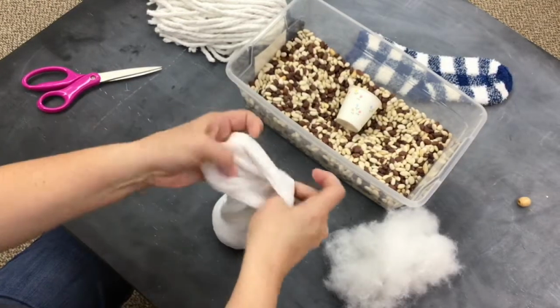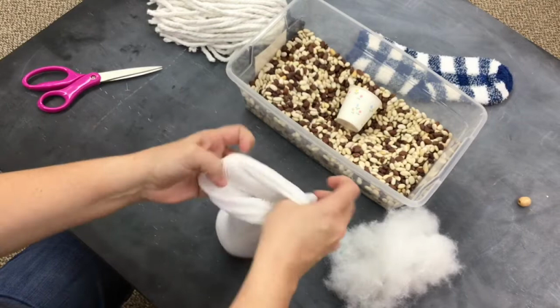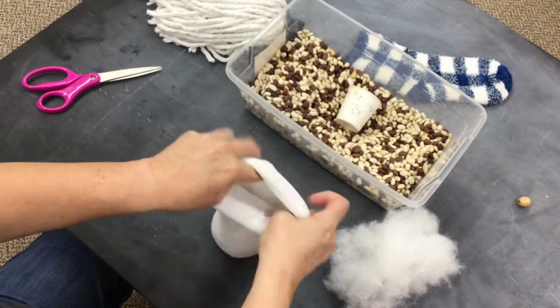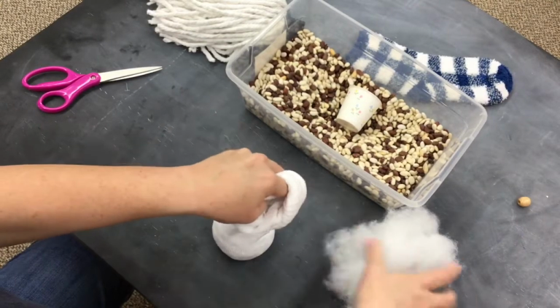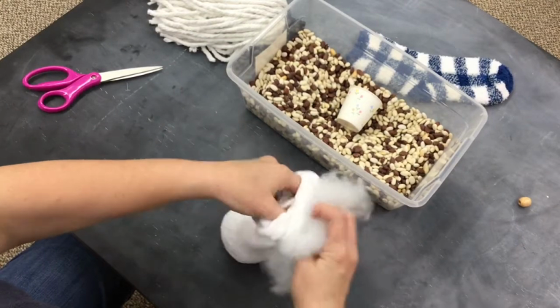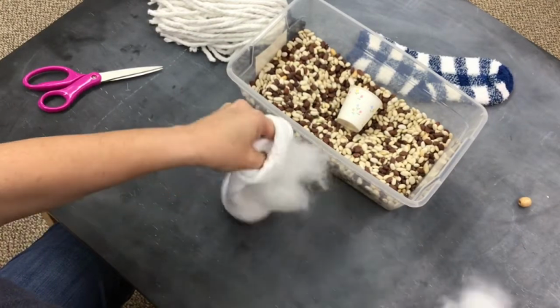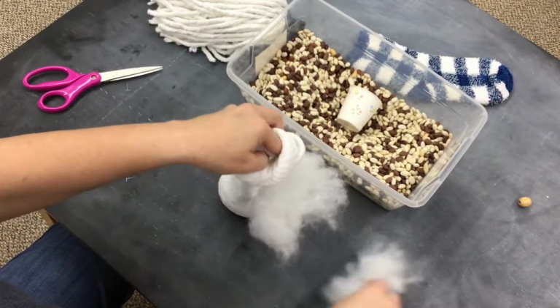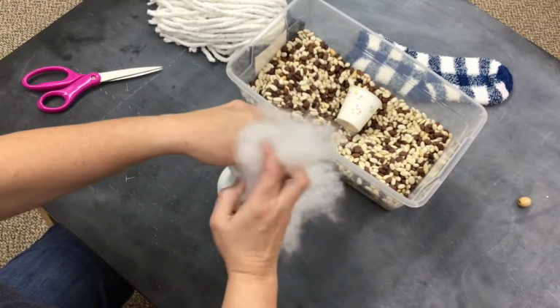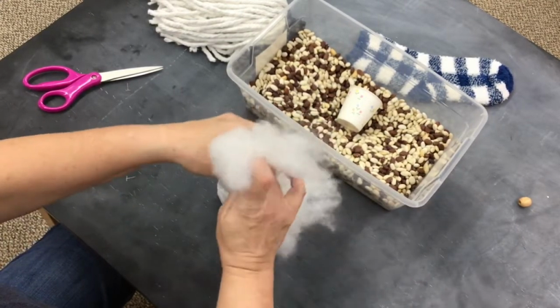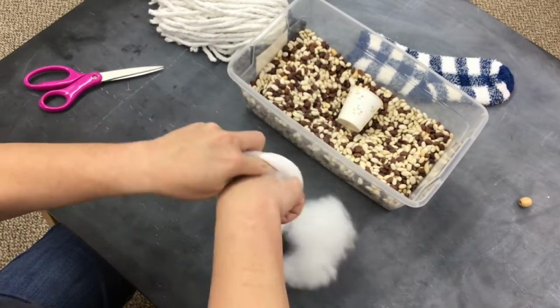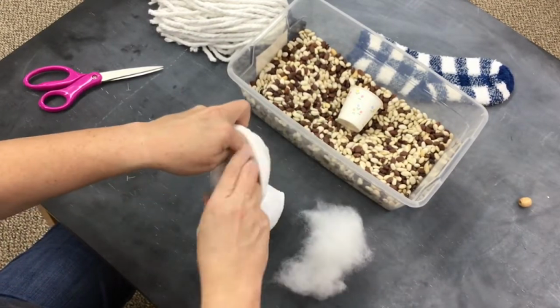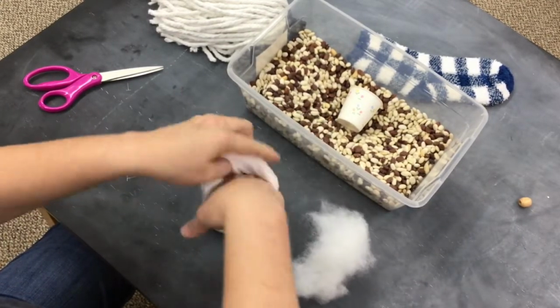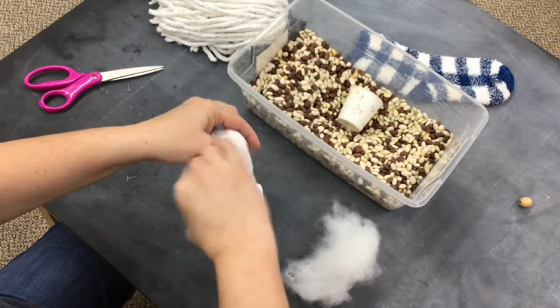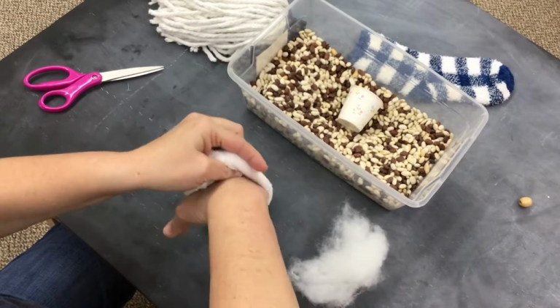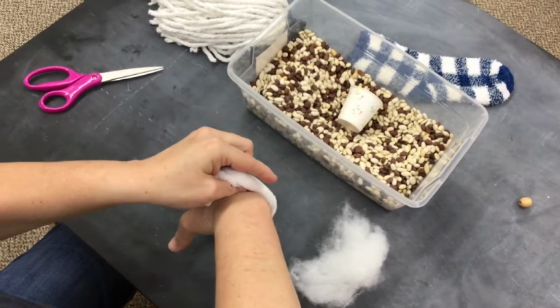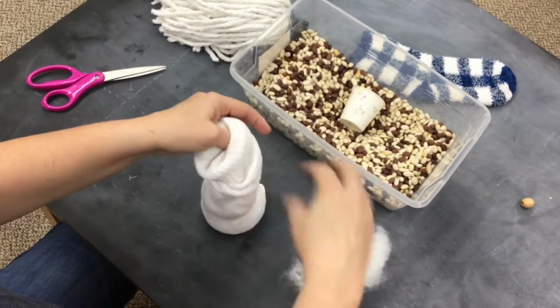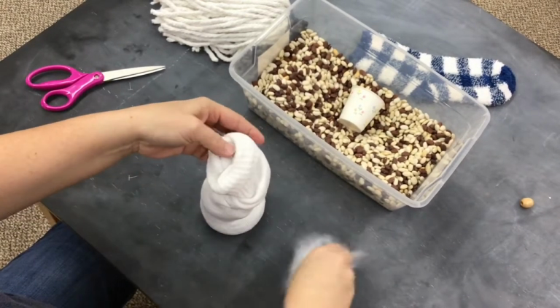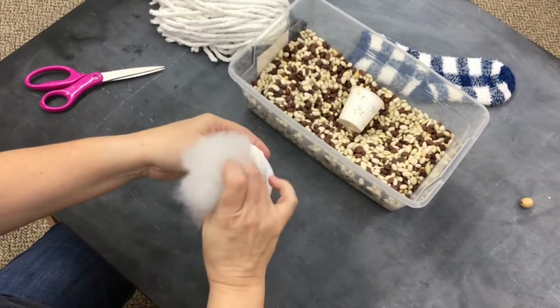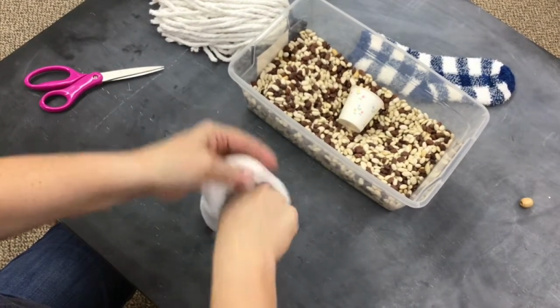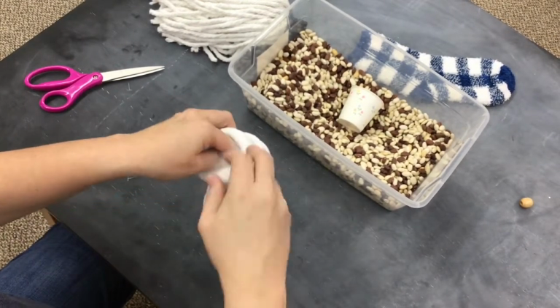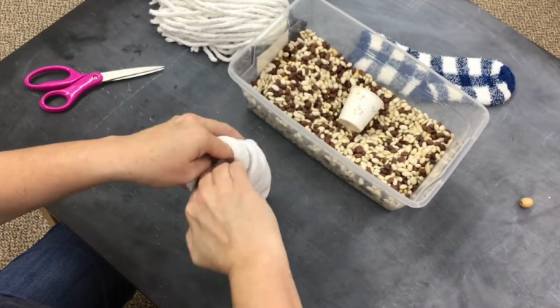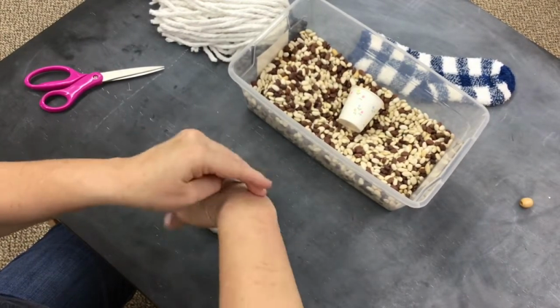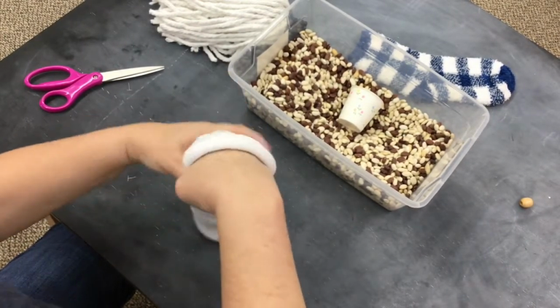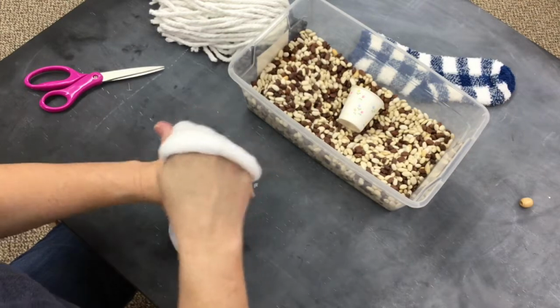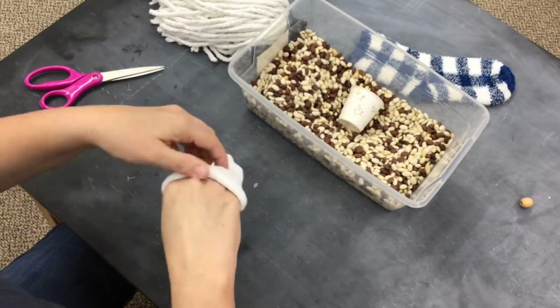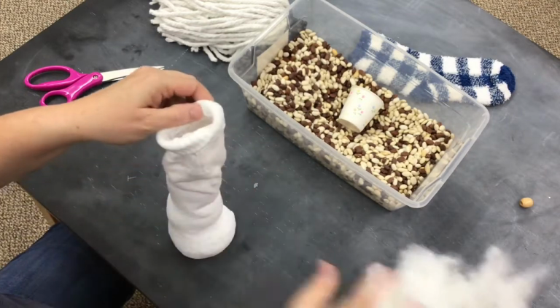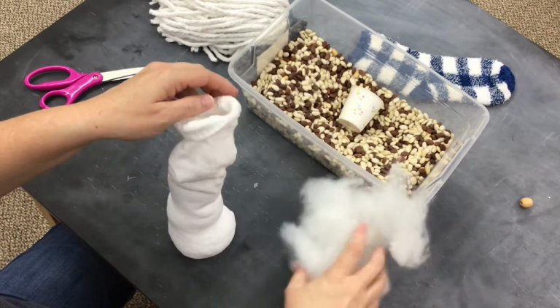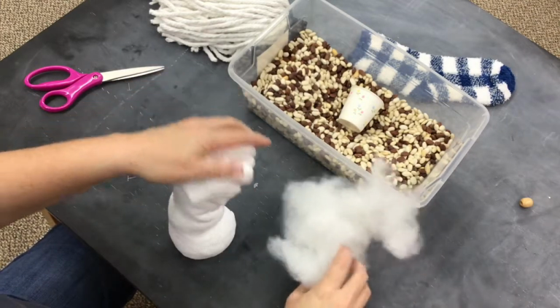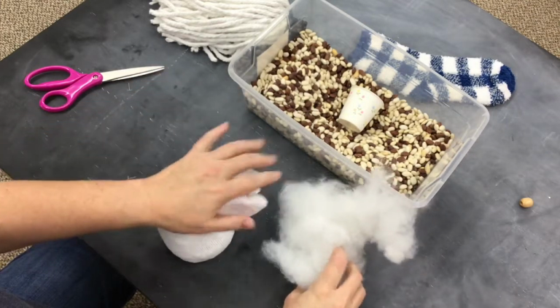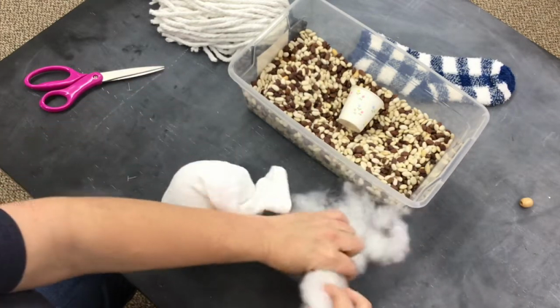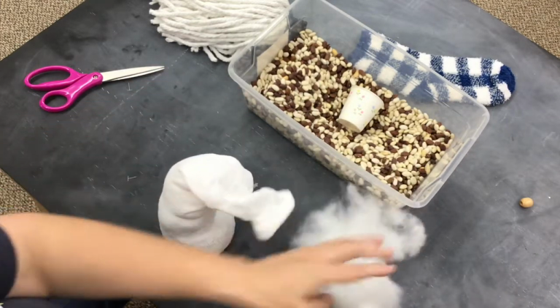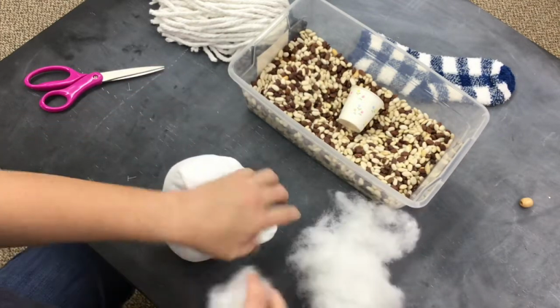You can fill the rest of the sock with stuffing — as much or as little as you want. I made mine so it would basically be the length of the mop threads, so they just kind of hung around the bottom and covered up the sock when it was done.